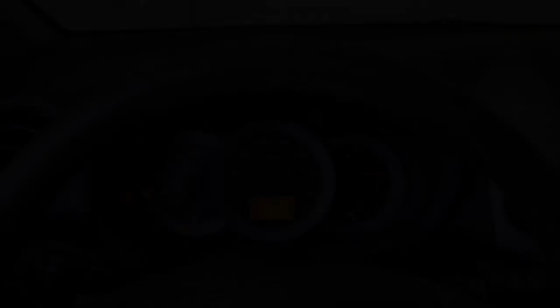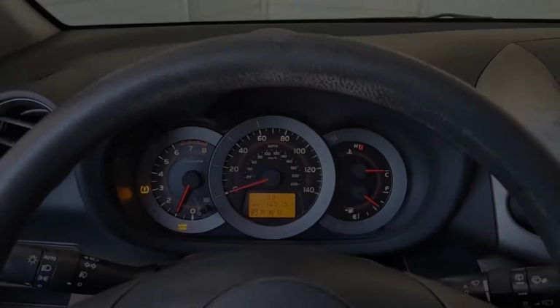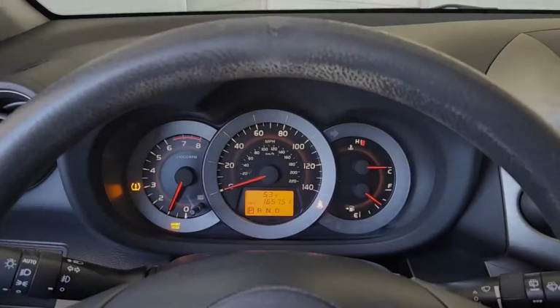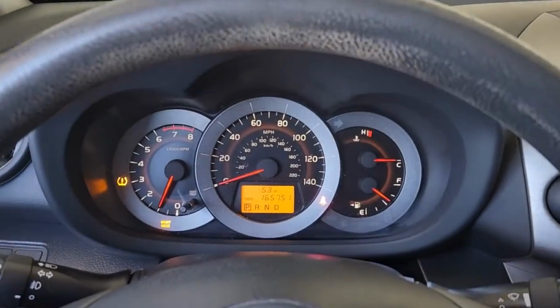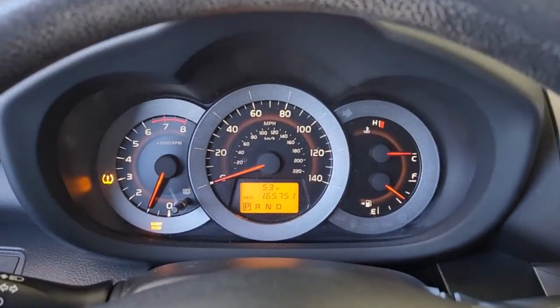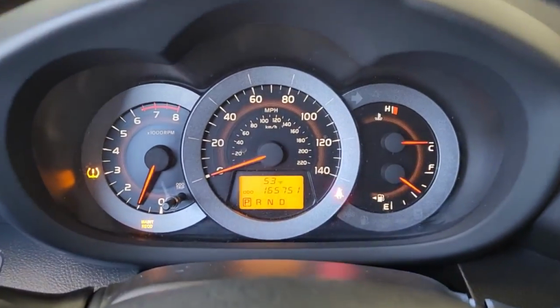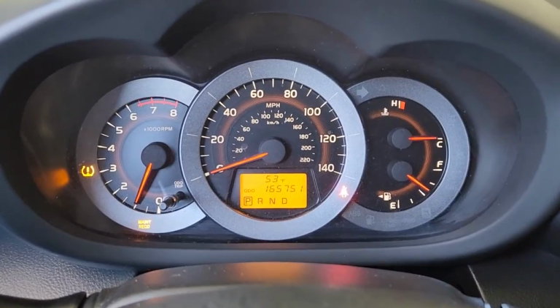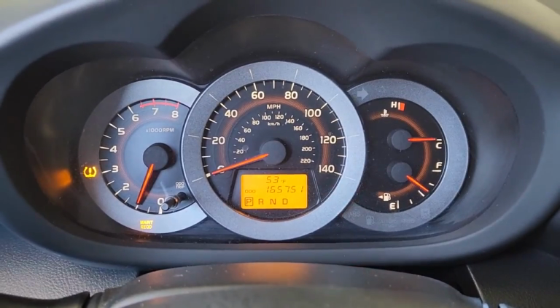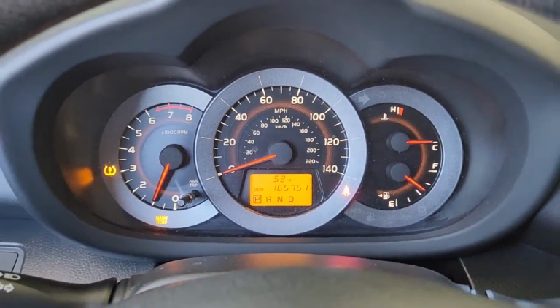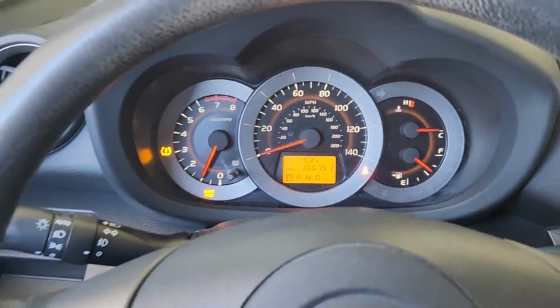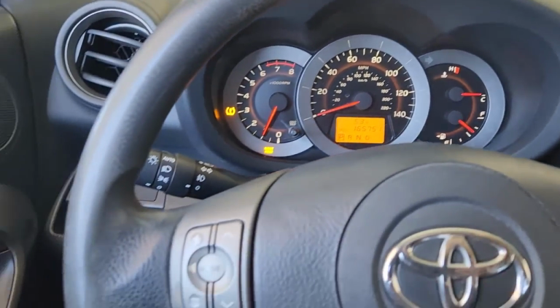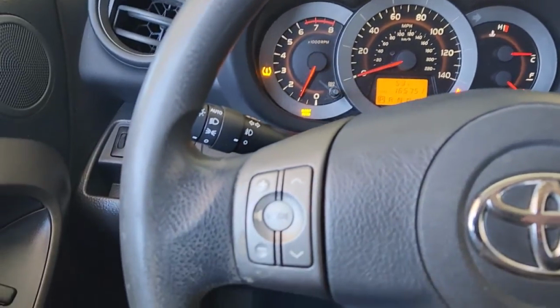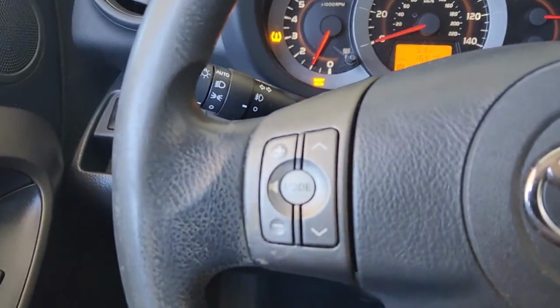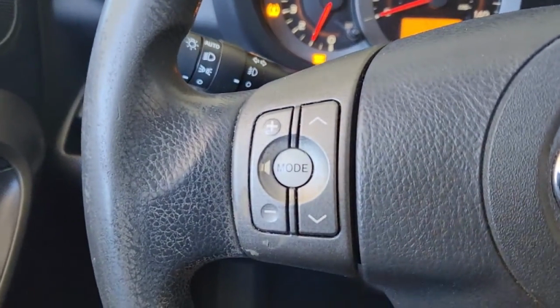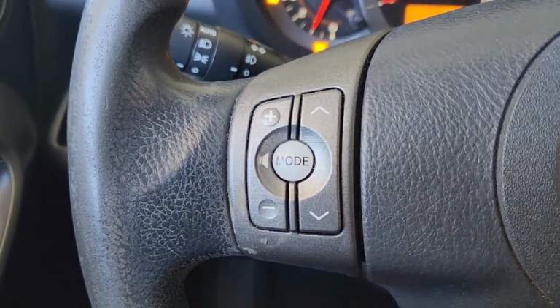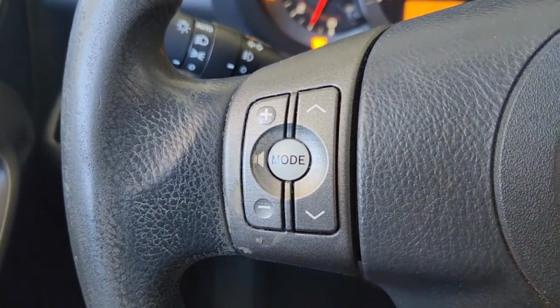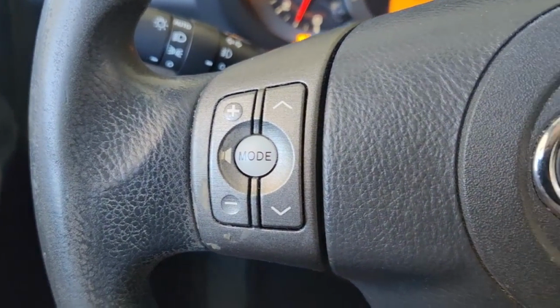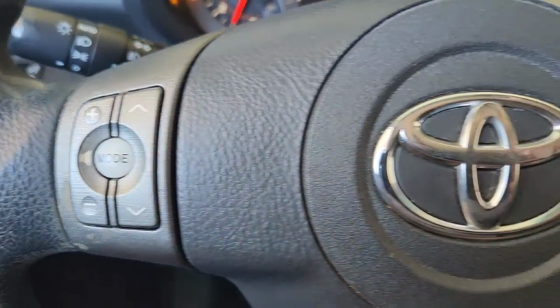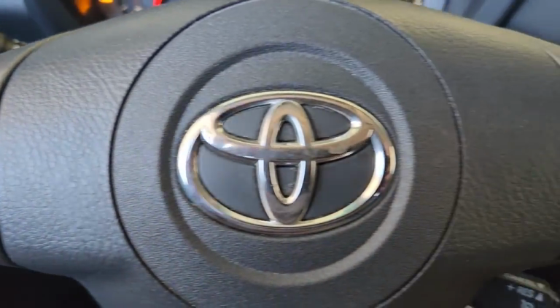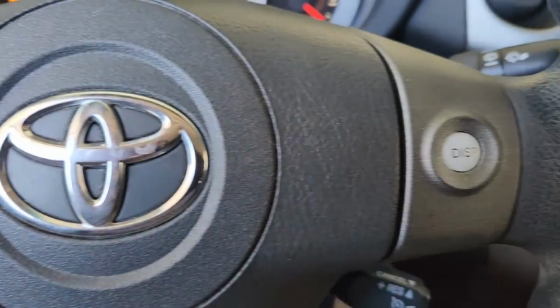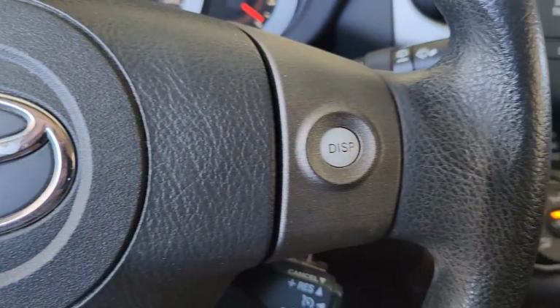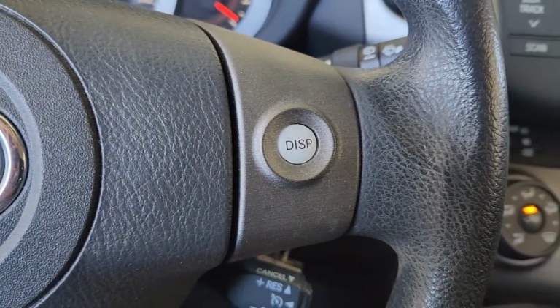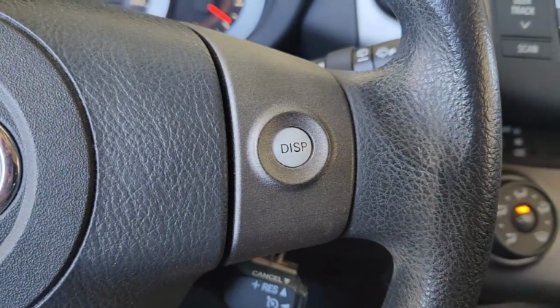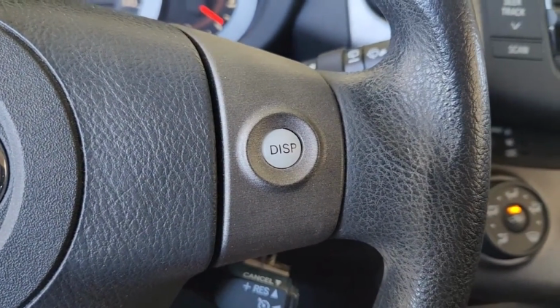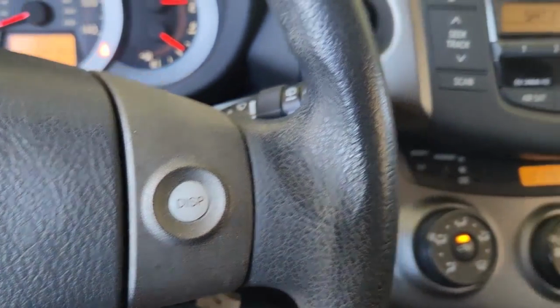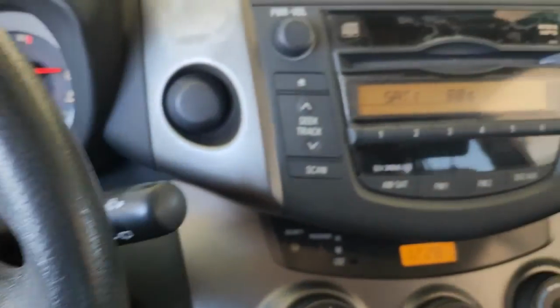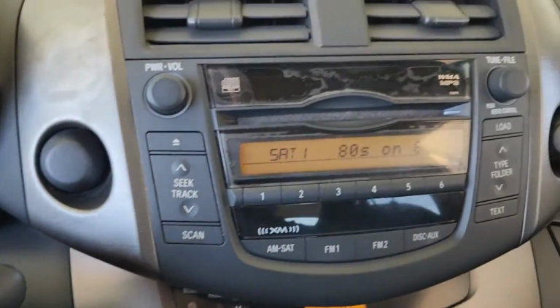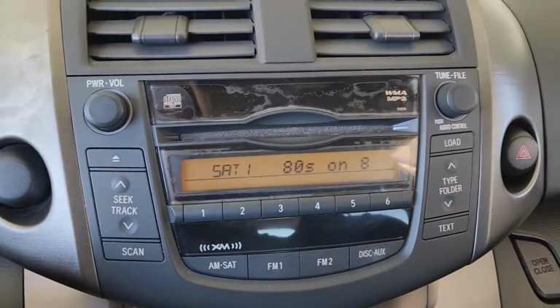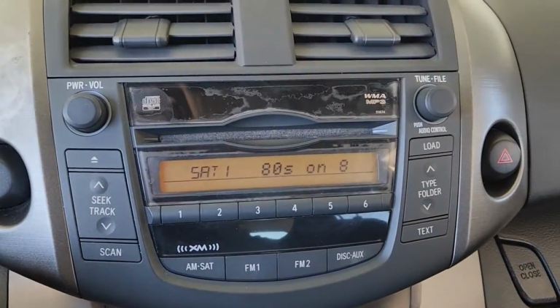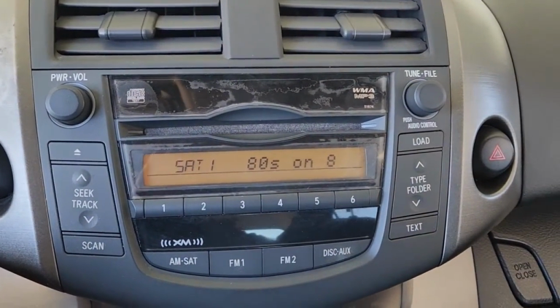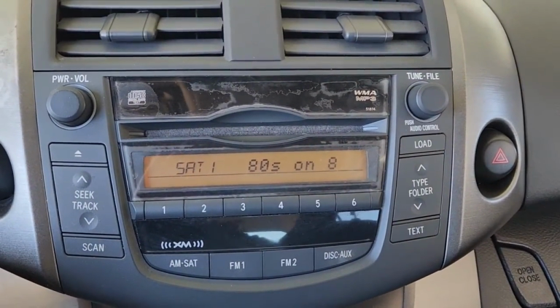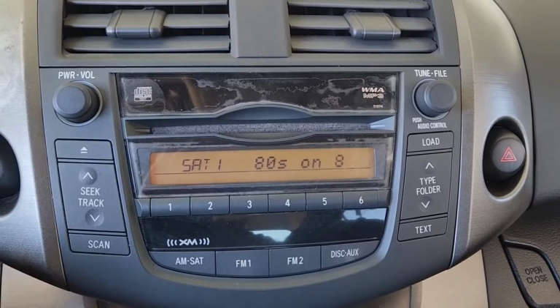These are just some of the great options this vehicle comes with: keyless entry, four-cylinder engine, fog lamps, sunroof, satellite radio, premium sound system, iPod, and MP3 input.